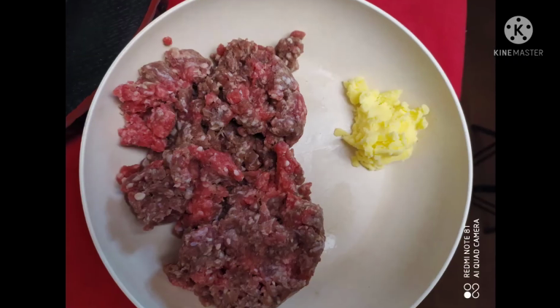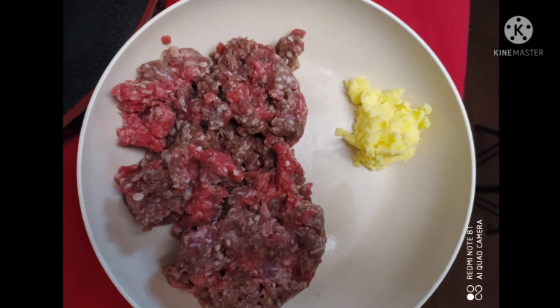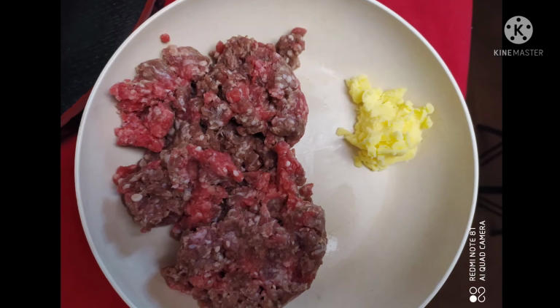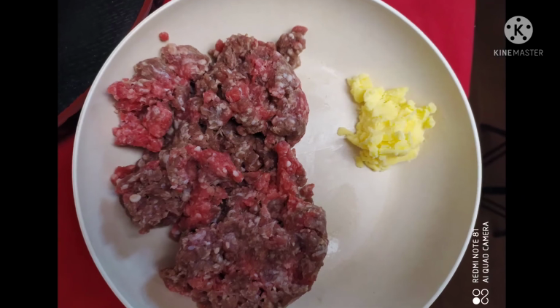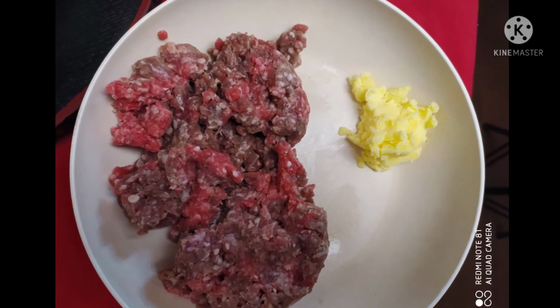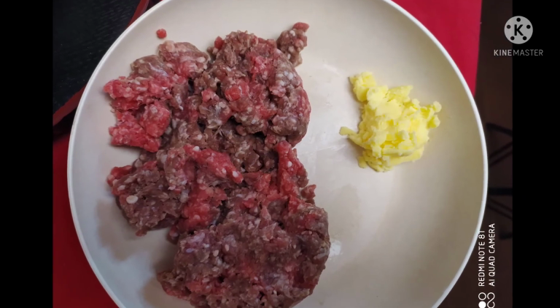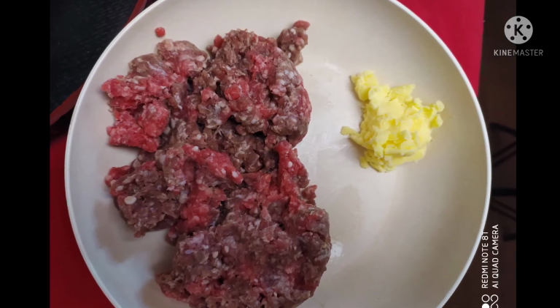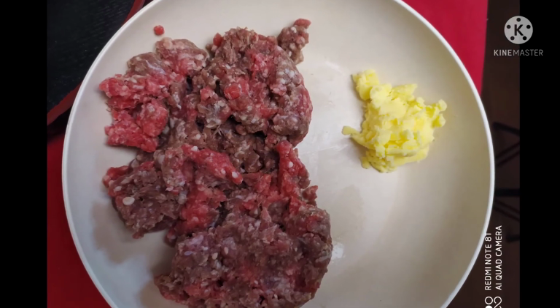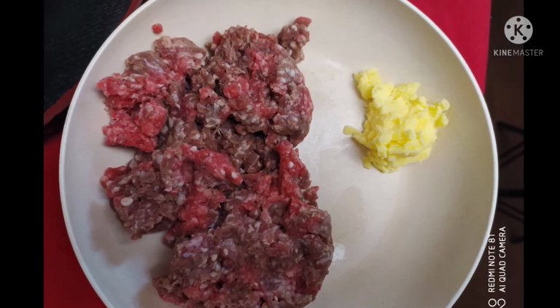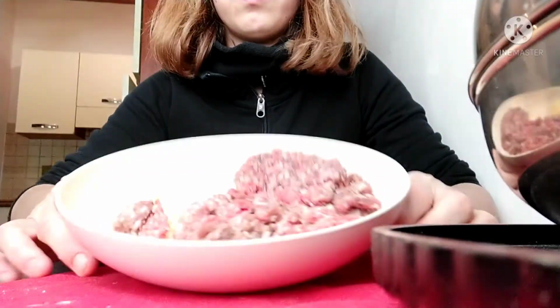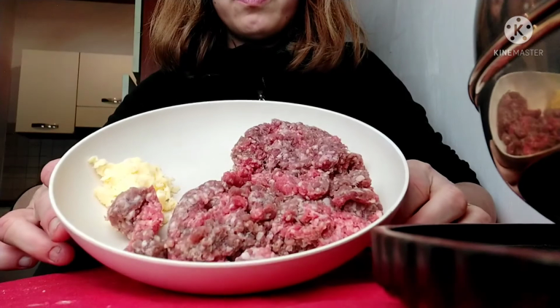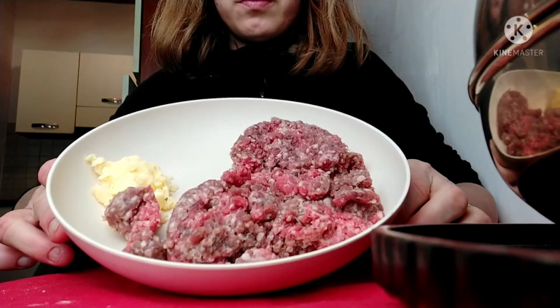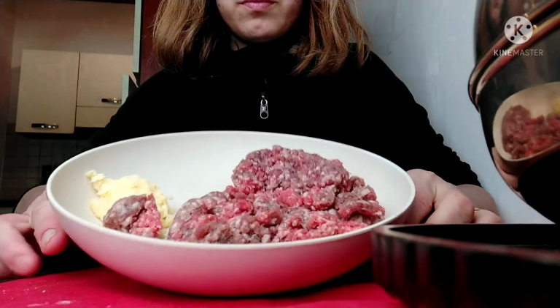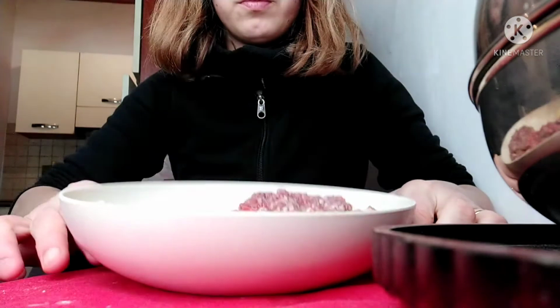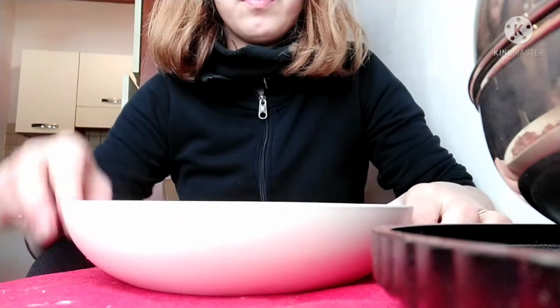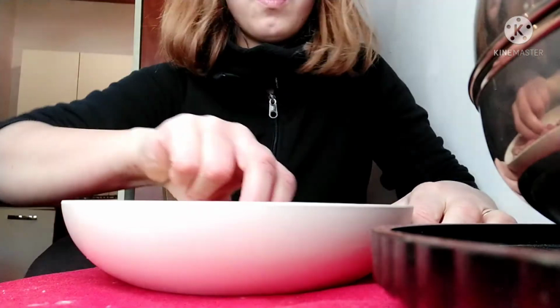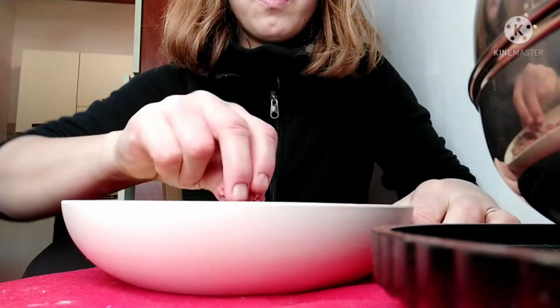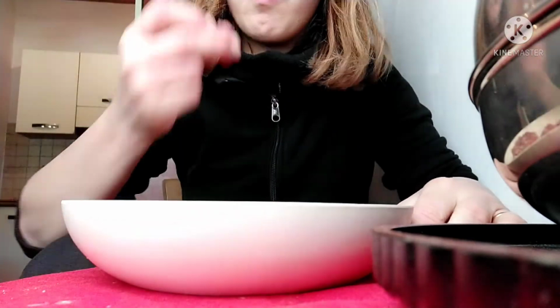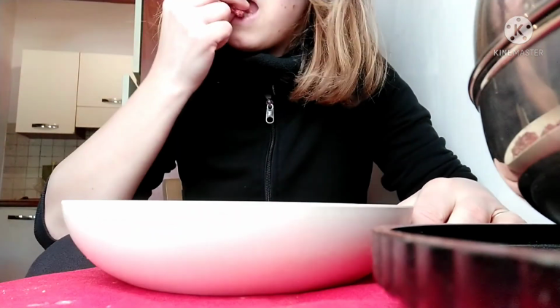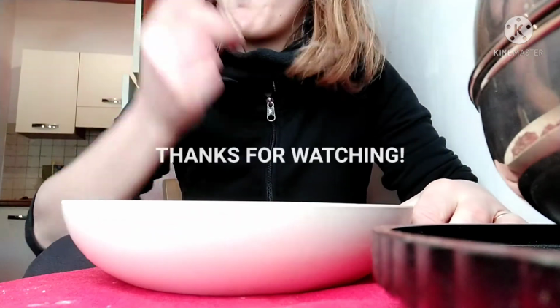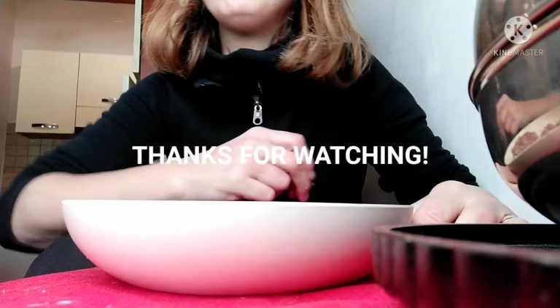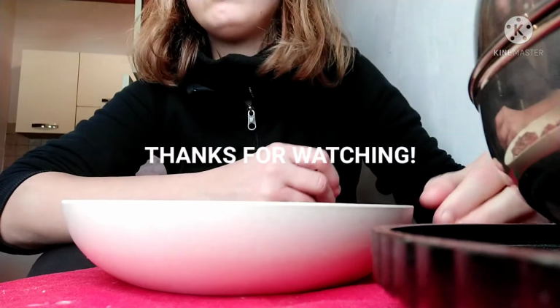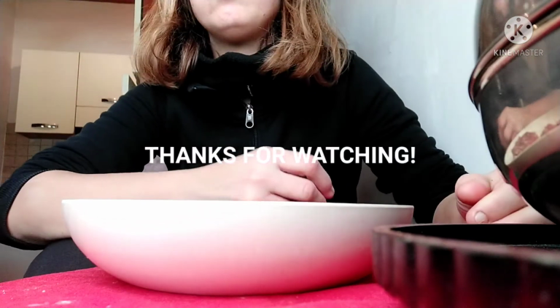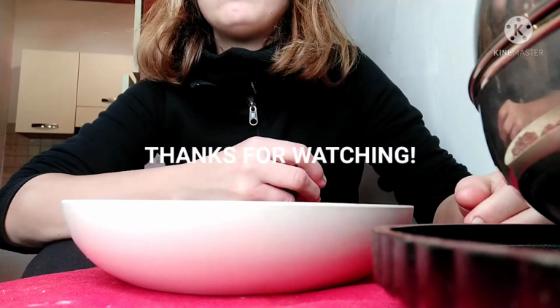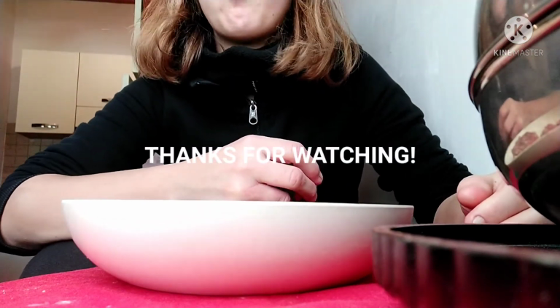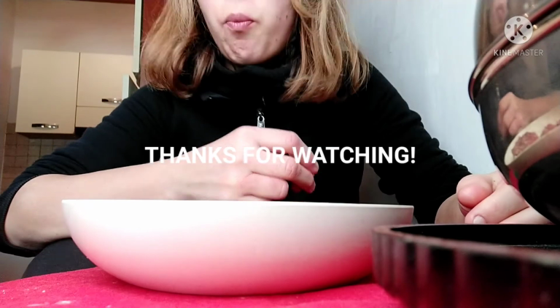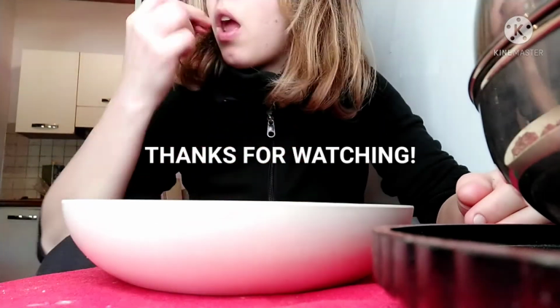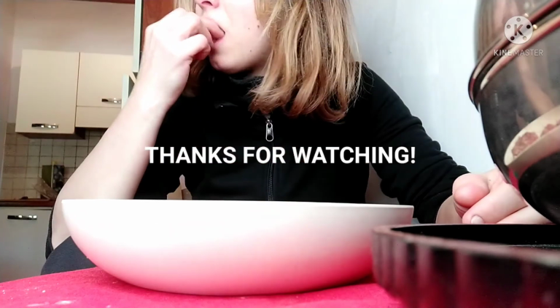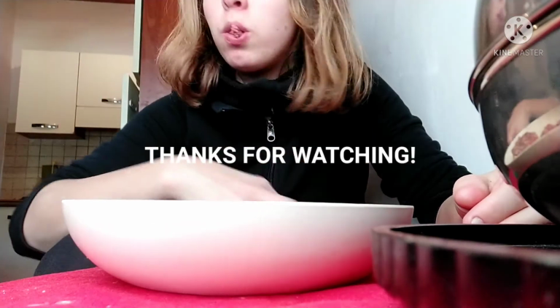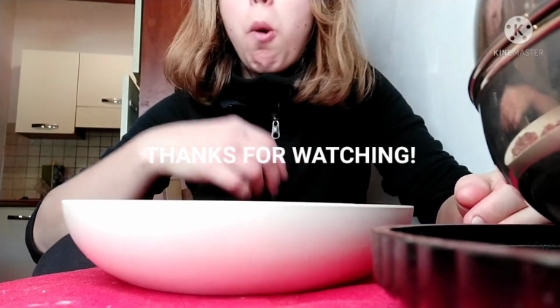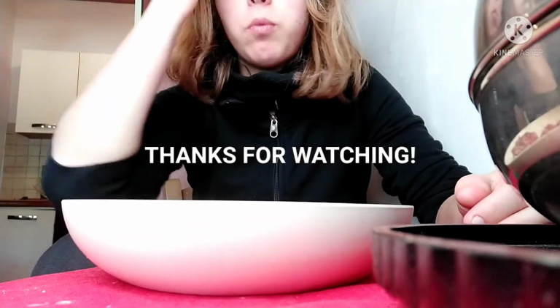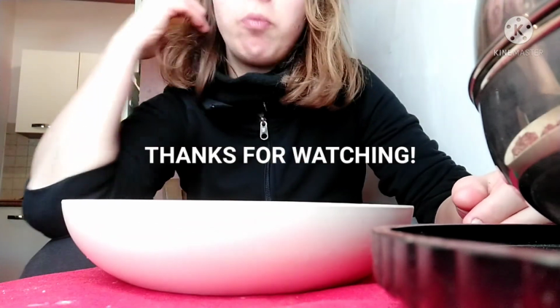Dinner number six is just some good old ground beef and raw butter. Not fancy, but definitely satiating. I hope this video inspired you, helped you, or entertained you — and stay tuned for more!